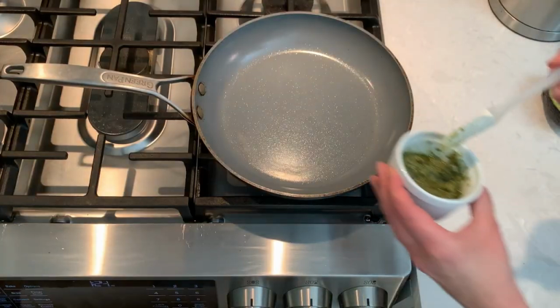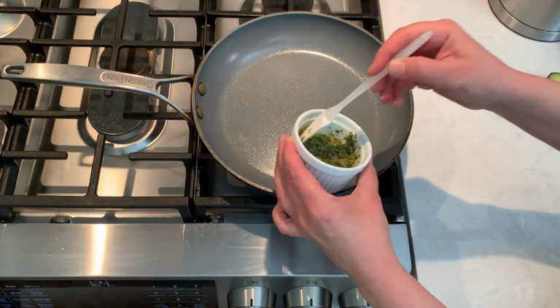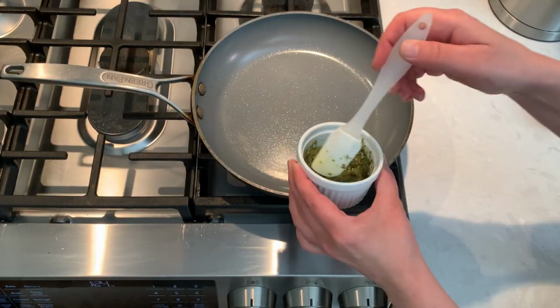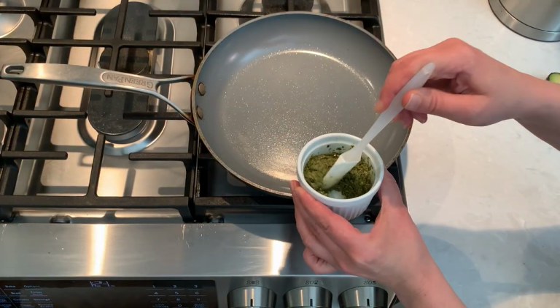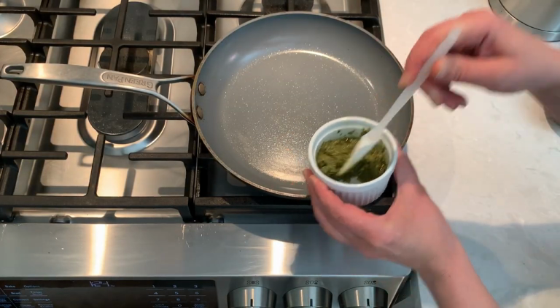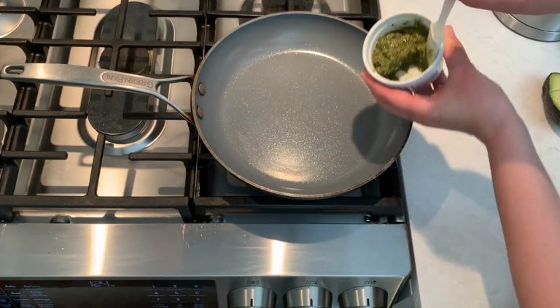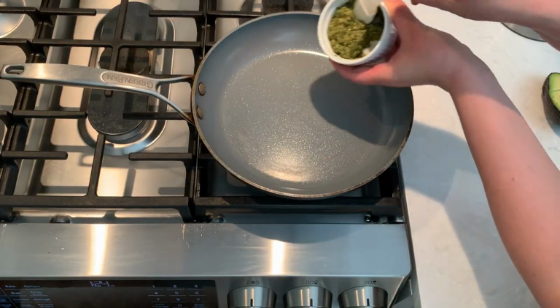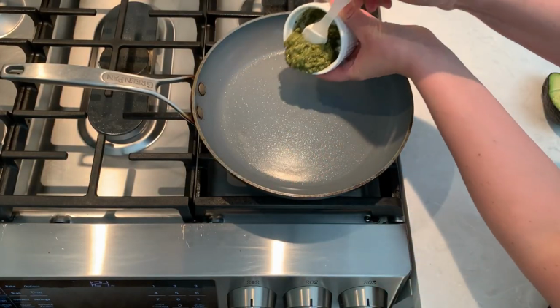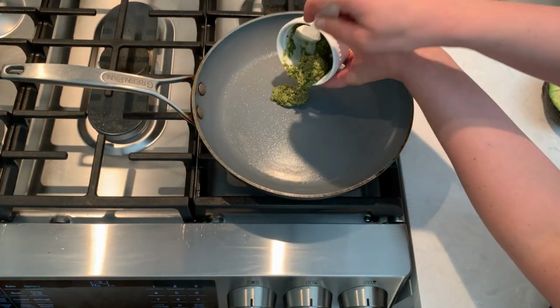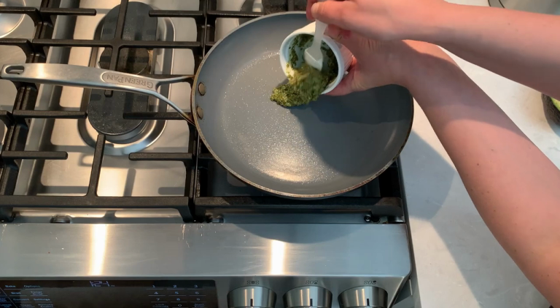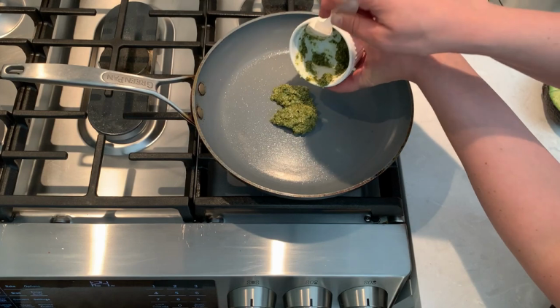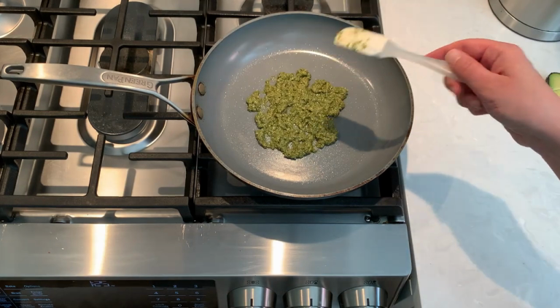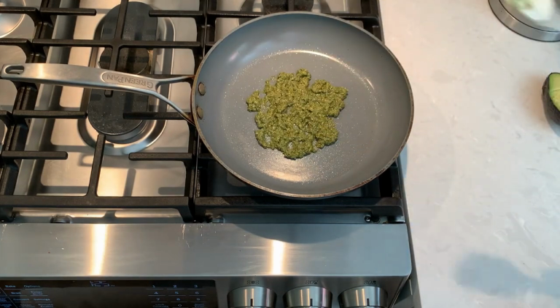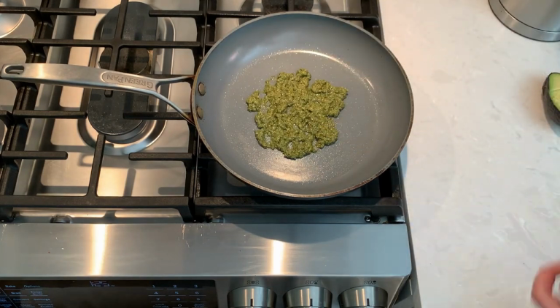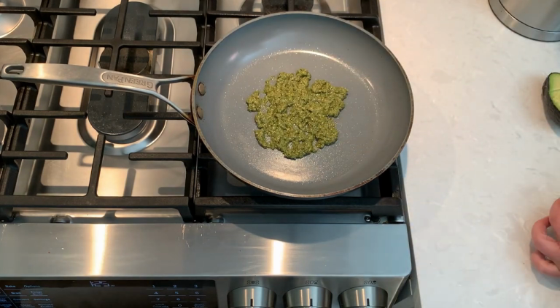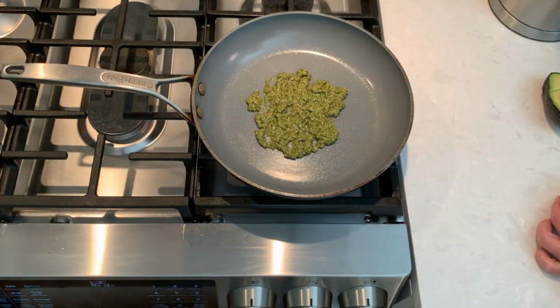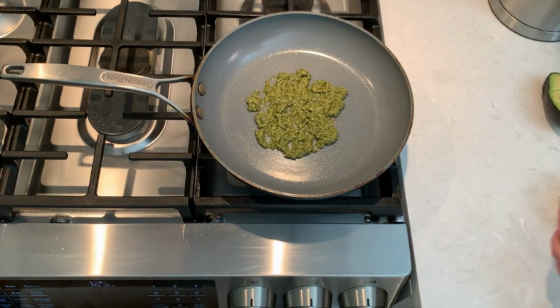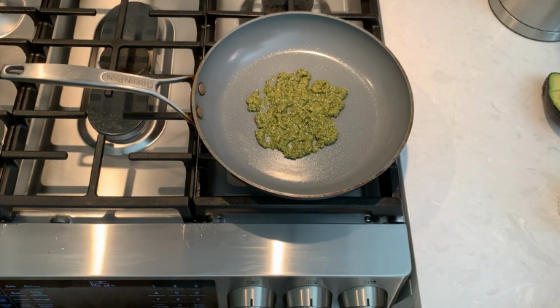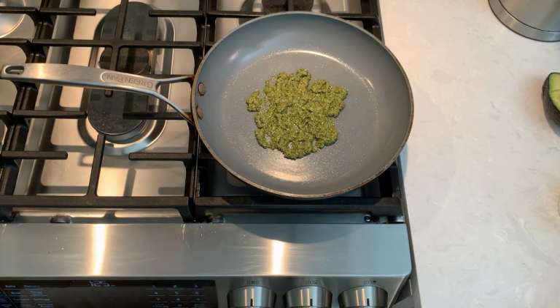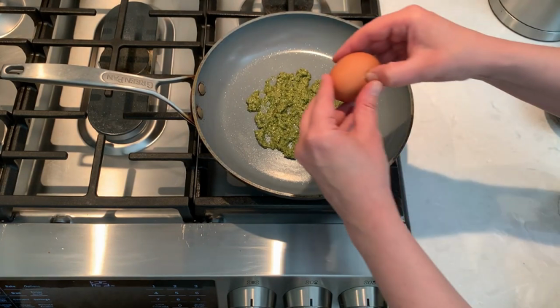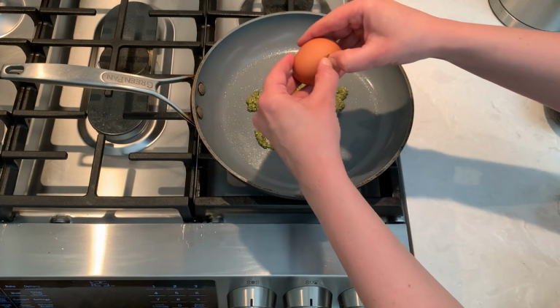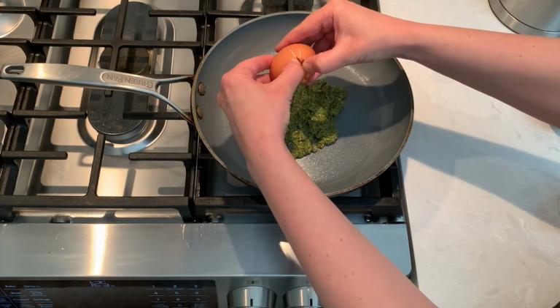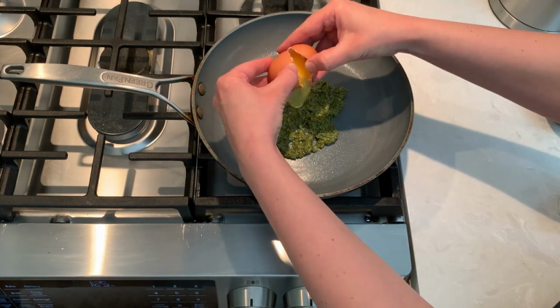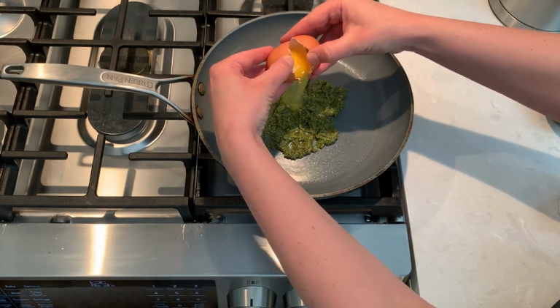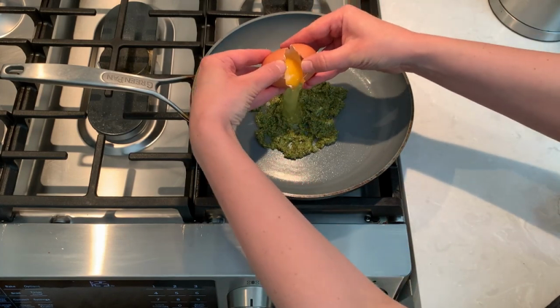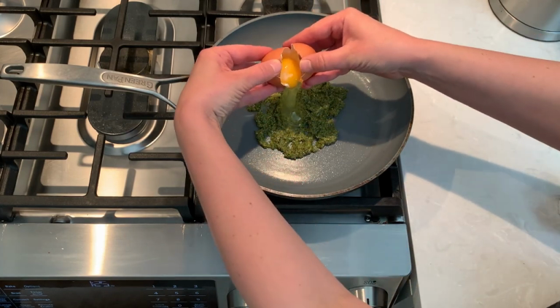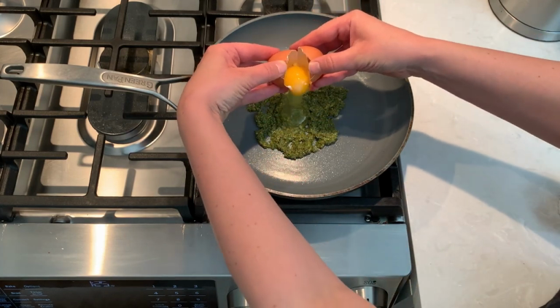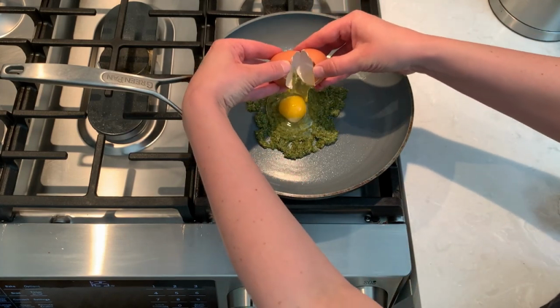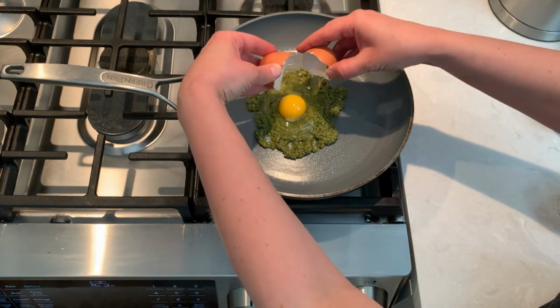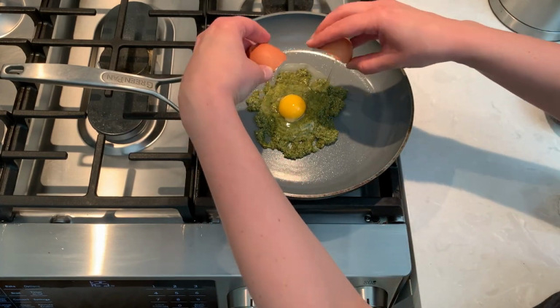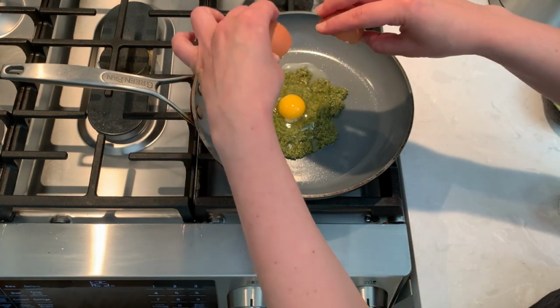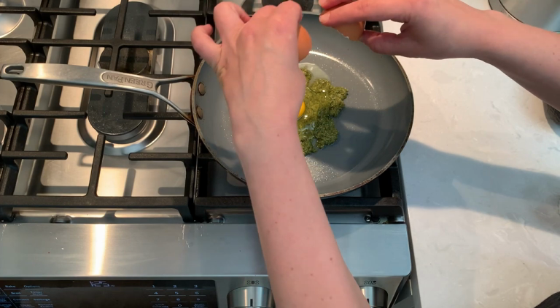On a preheated non-stick pan, add two tablespoons of basil pesto. Basil pesto already has oil in it so the egg will not stick to the pan. Crack the egg right on top of your pesto and cook the egg any way you like it.